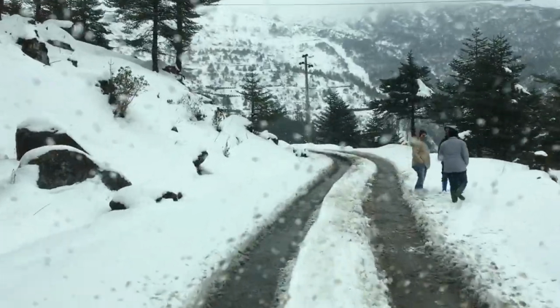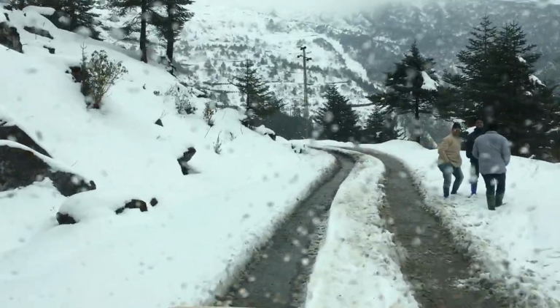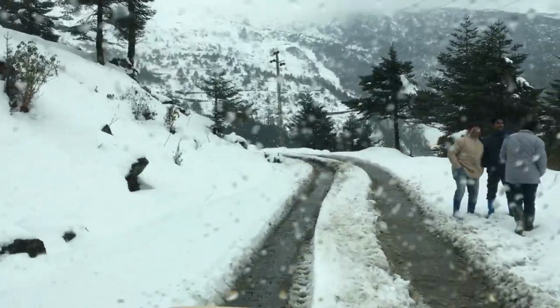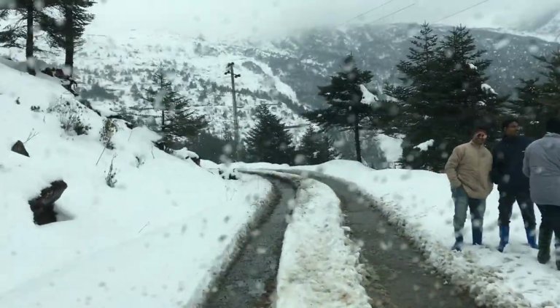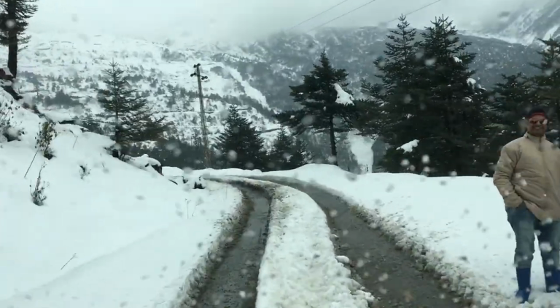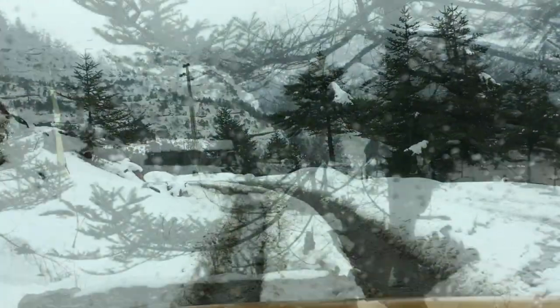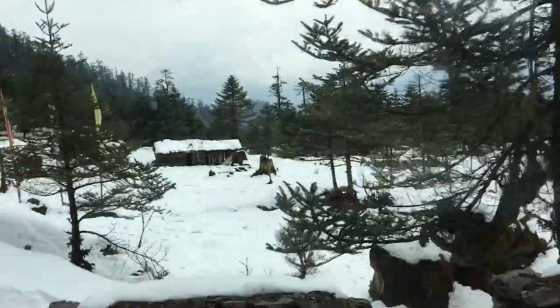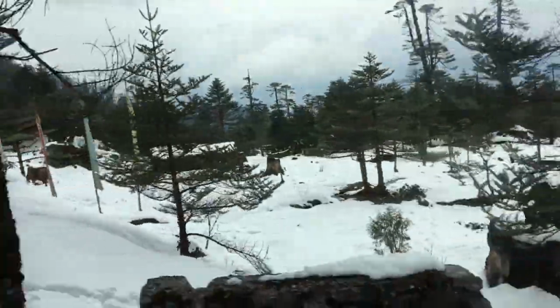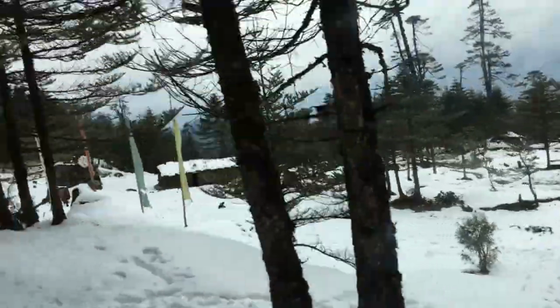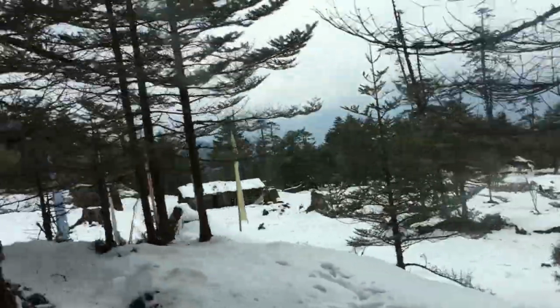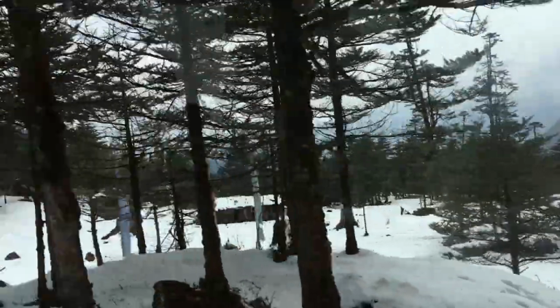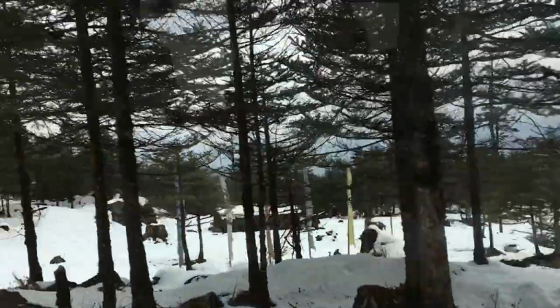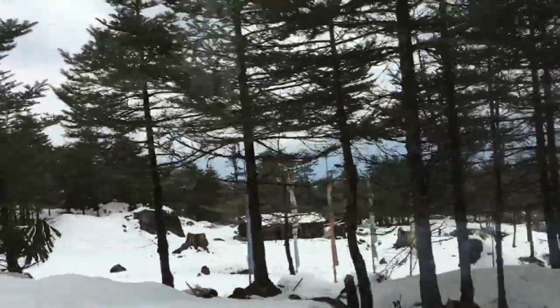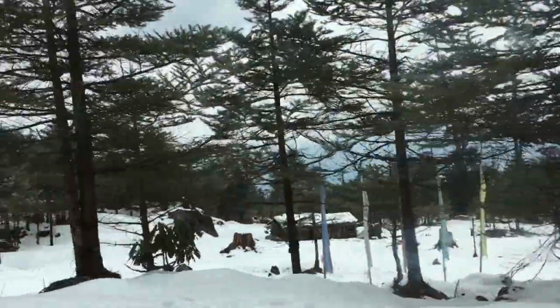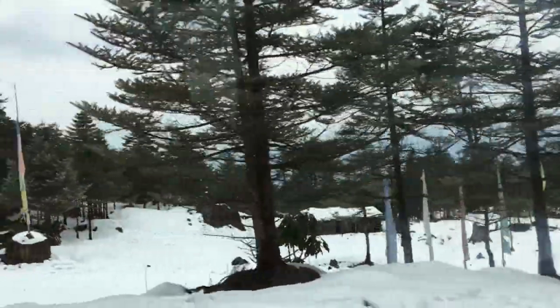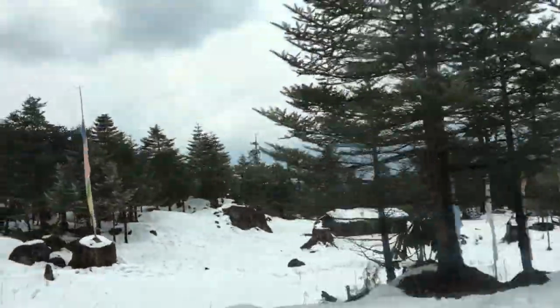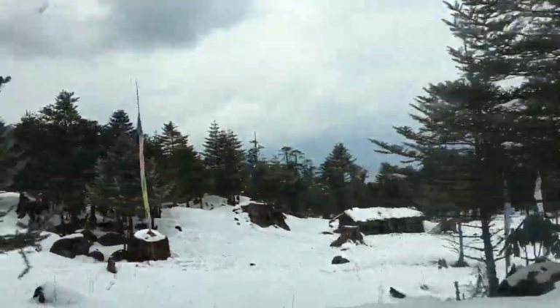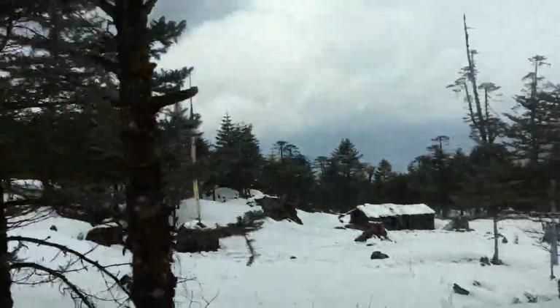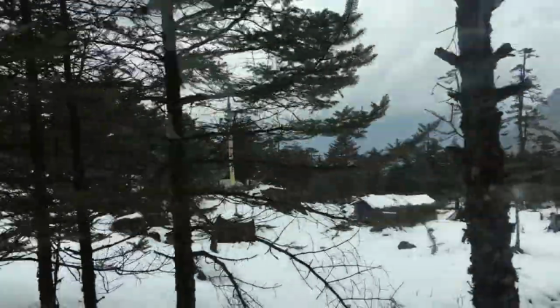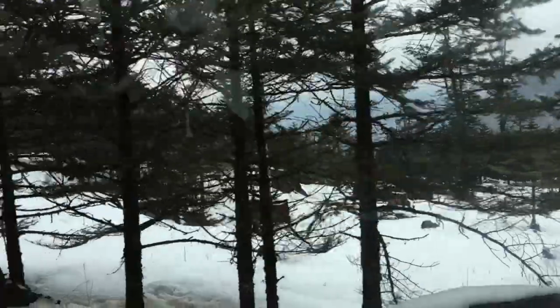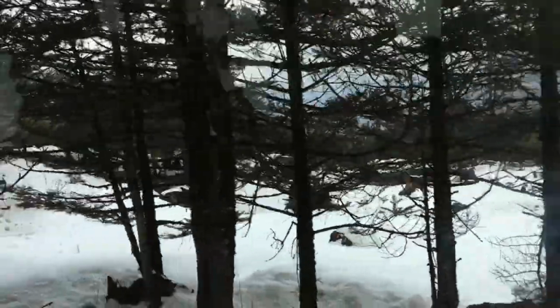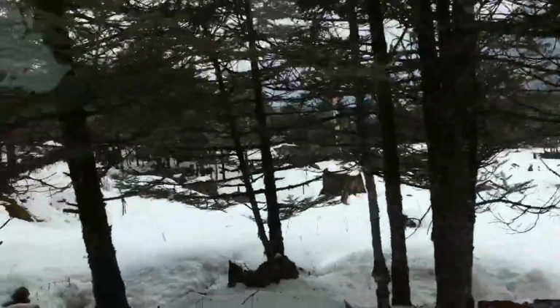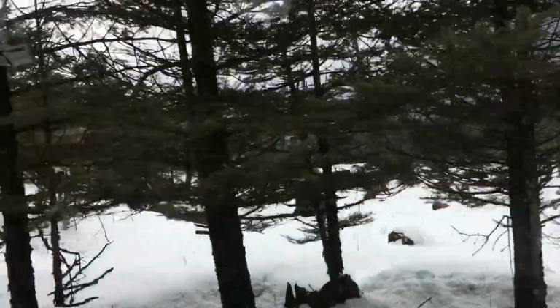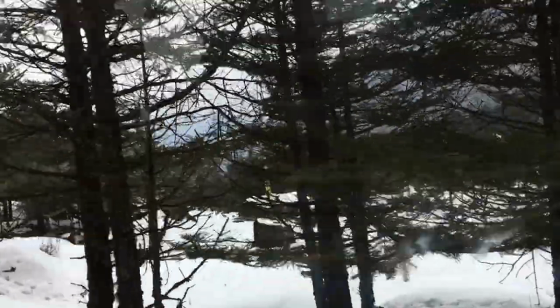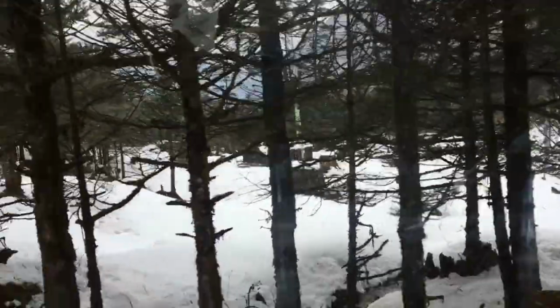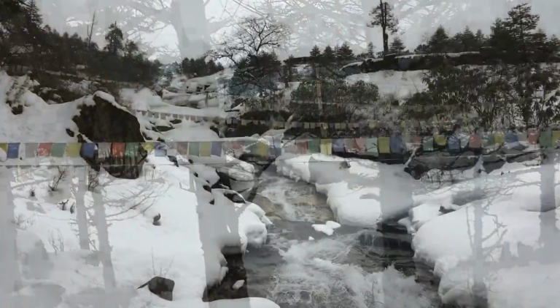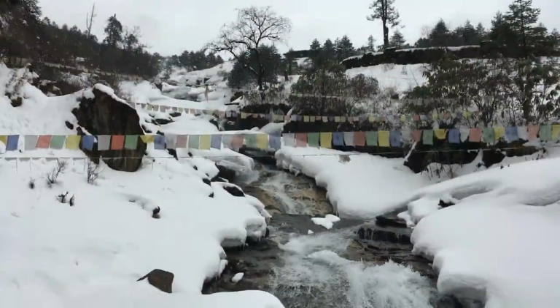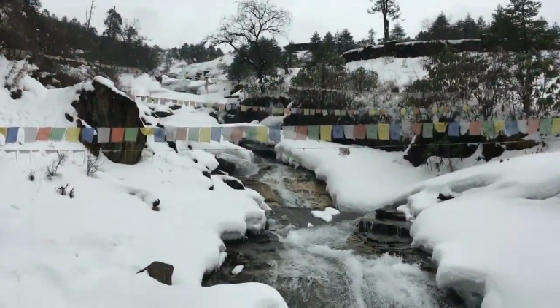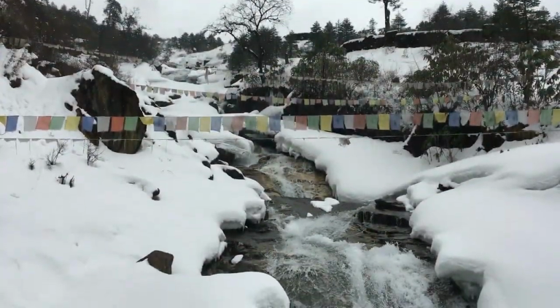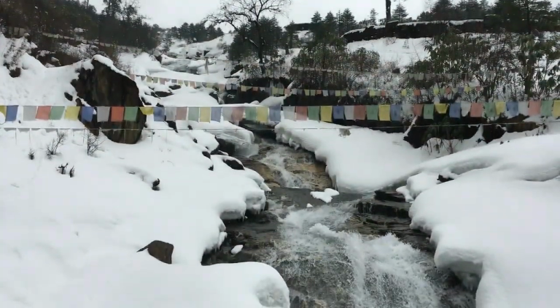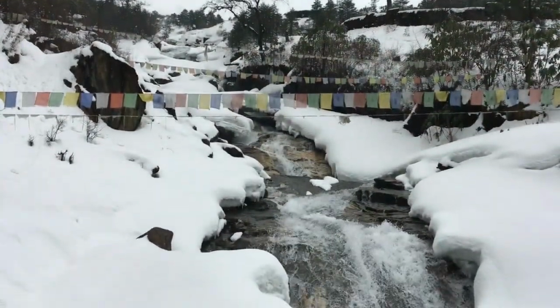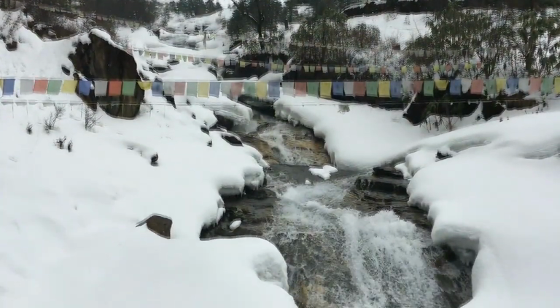If you are coming from Lachen, on the same day you can visit Katow. There you can experience the snowy mountains of Katow and the Khanda Waterfall covered with snow.